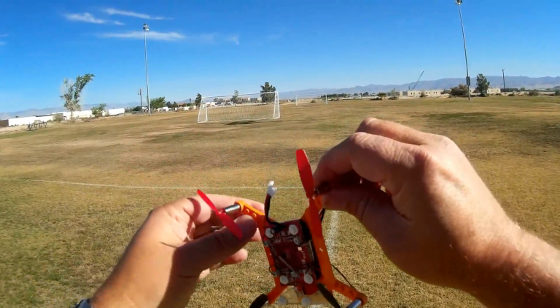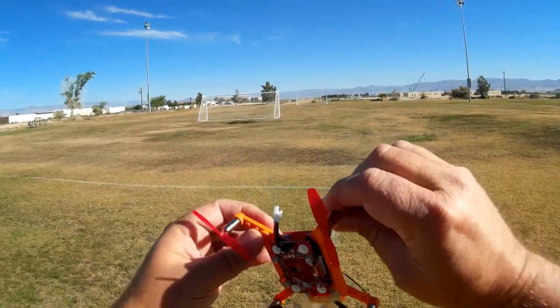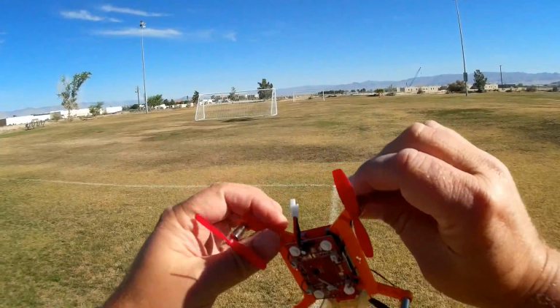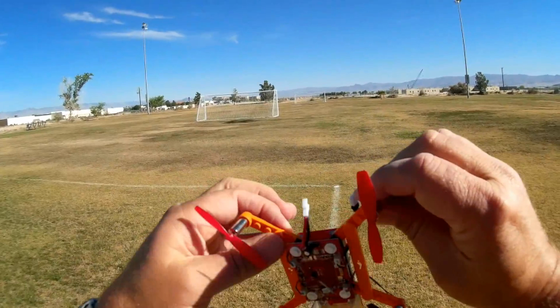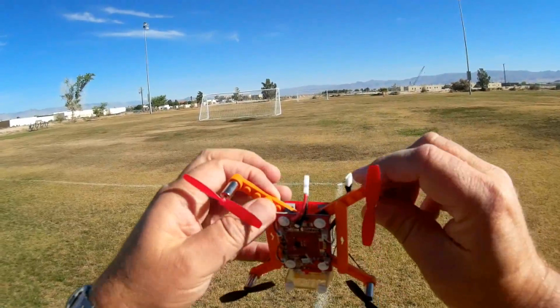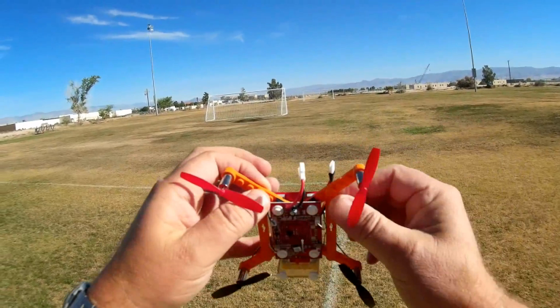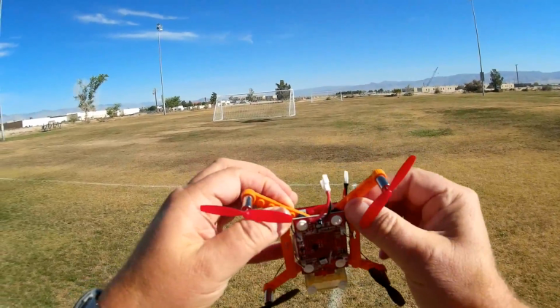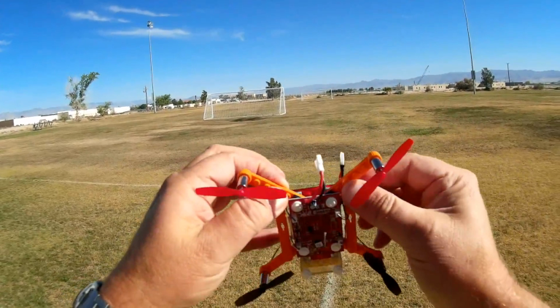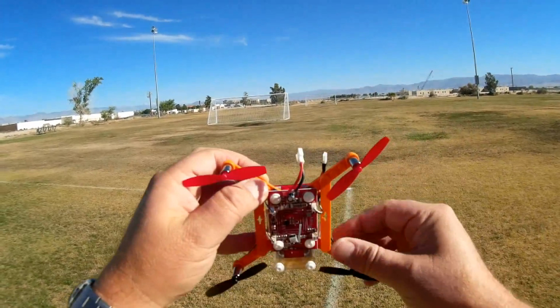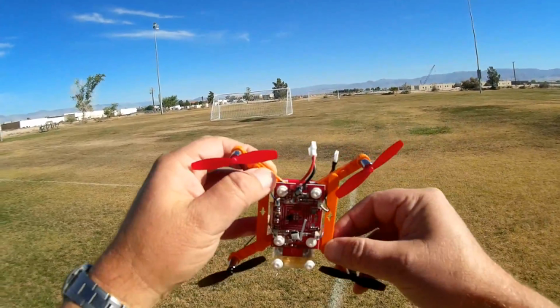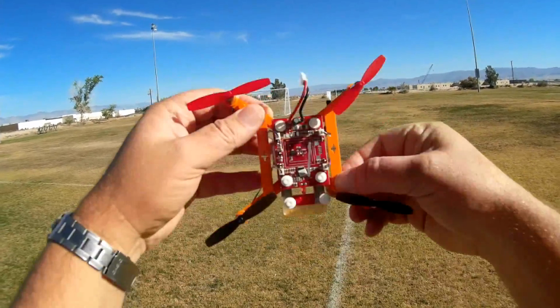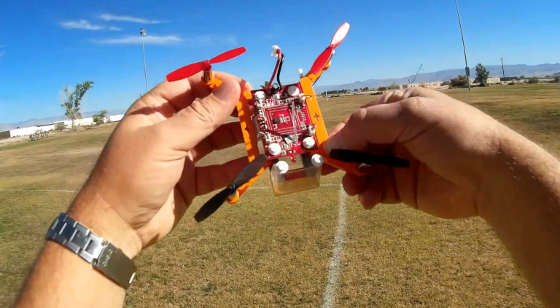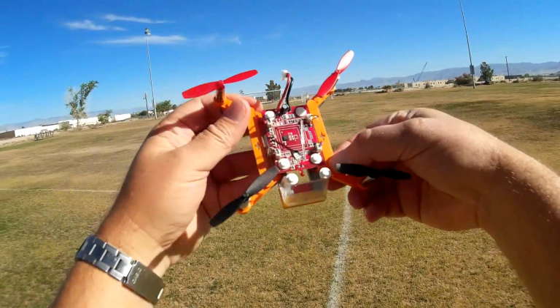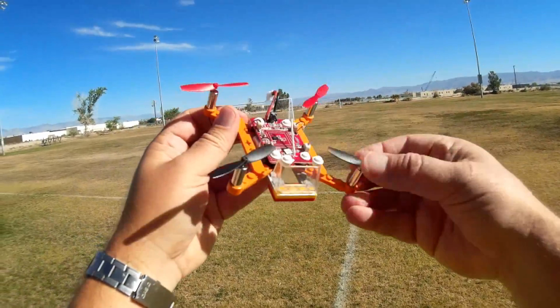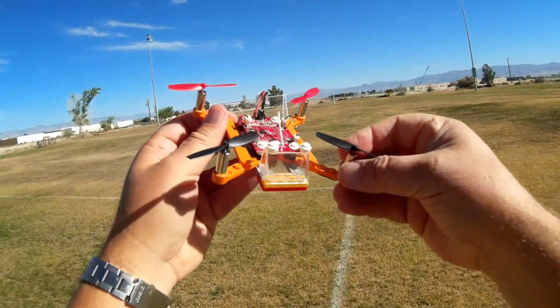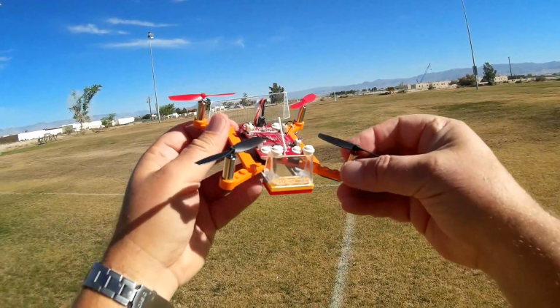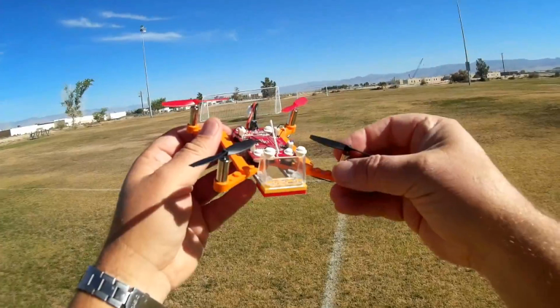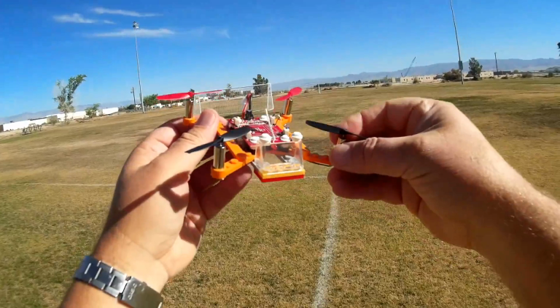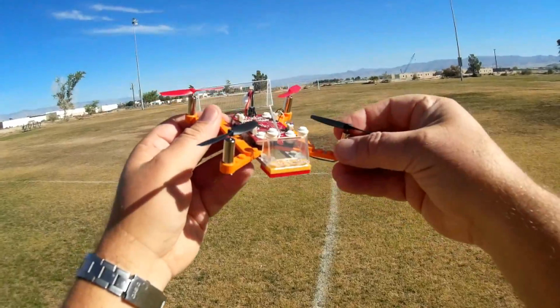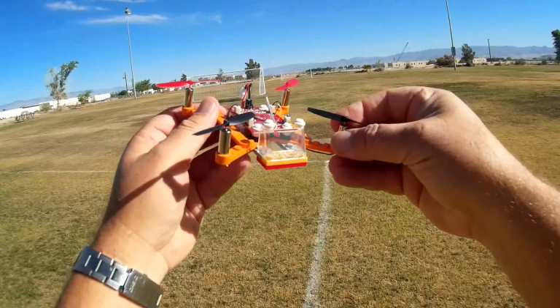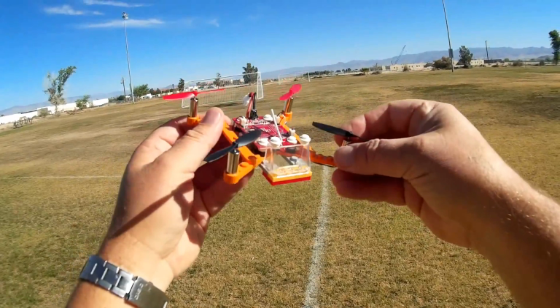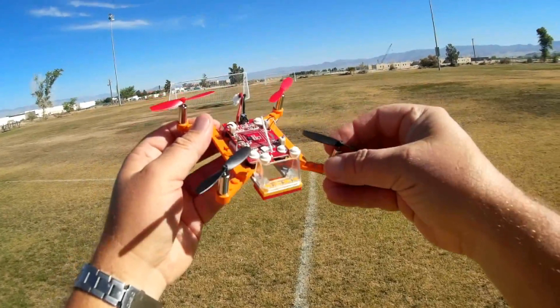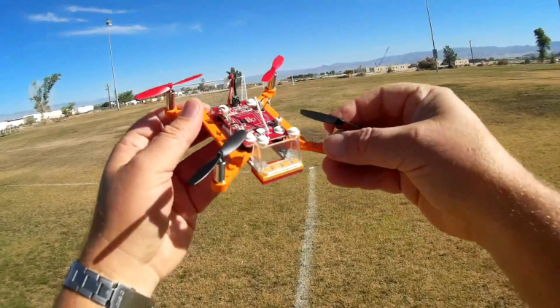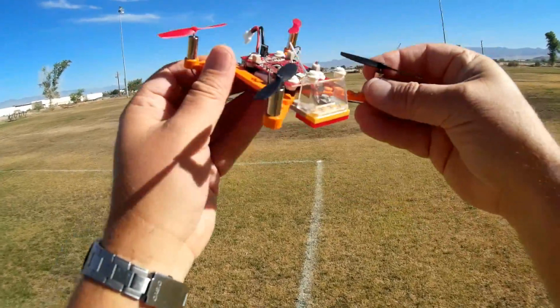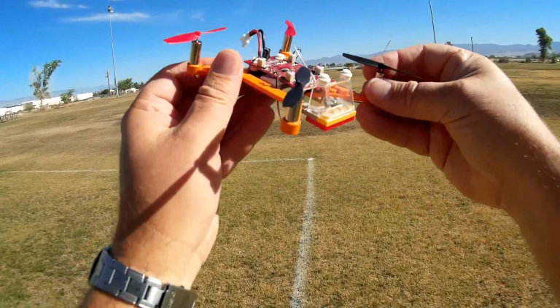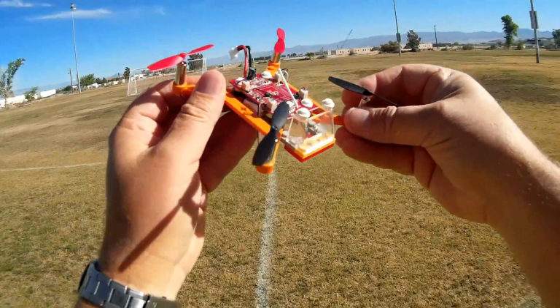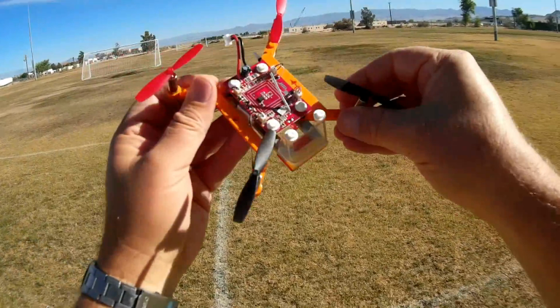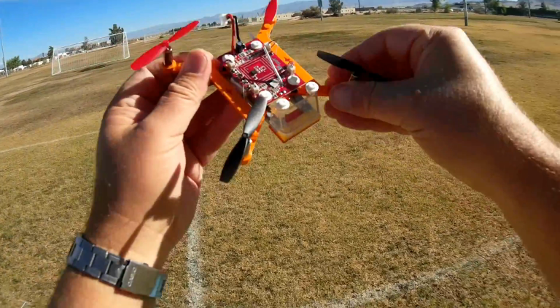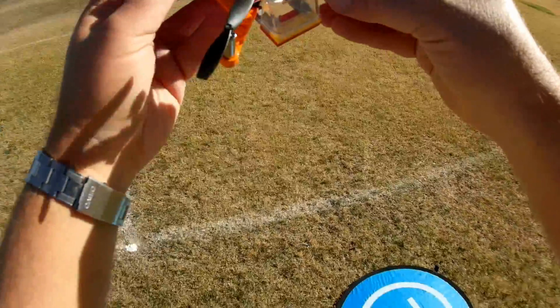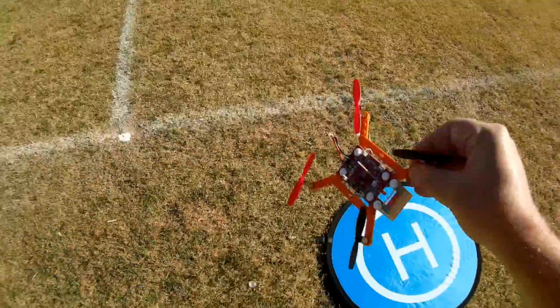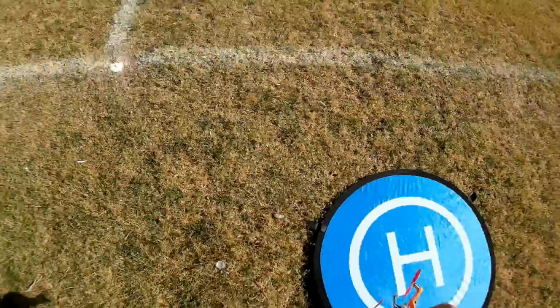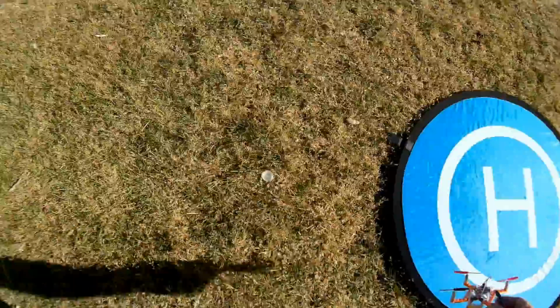I was flying this around the house and was surprised — it actually flies very well, and I'll try to demonstrate that here today. Here's the quadcopter. You build it yourself. Now let's go over the controller.